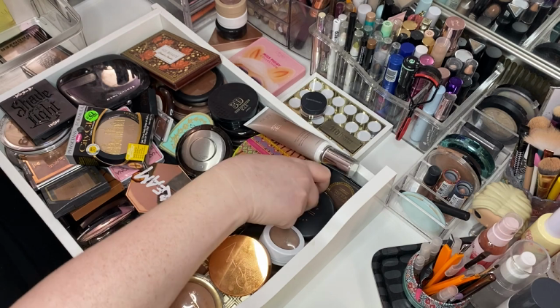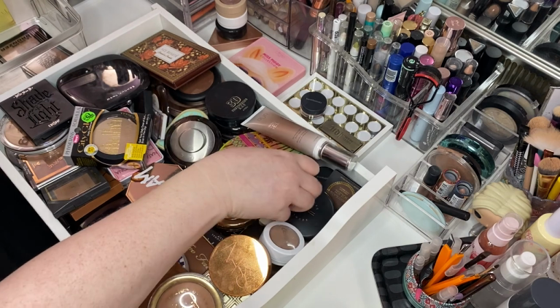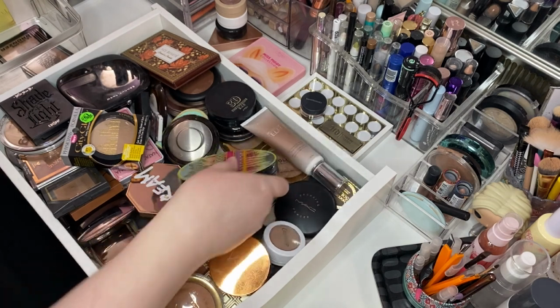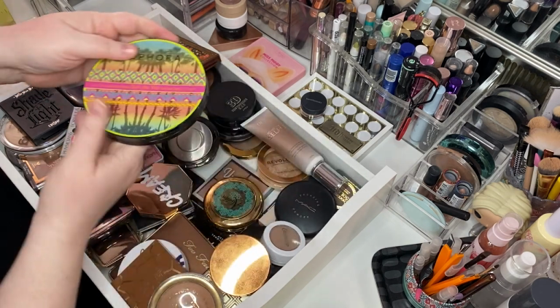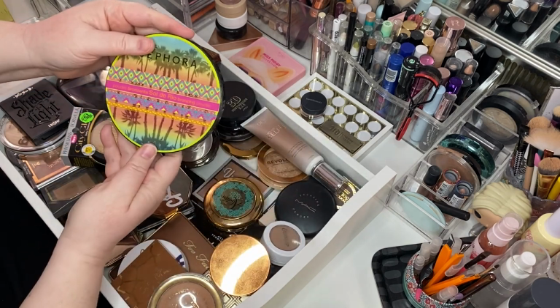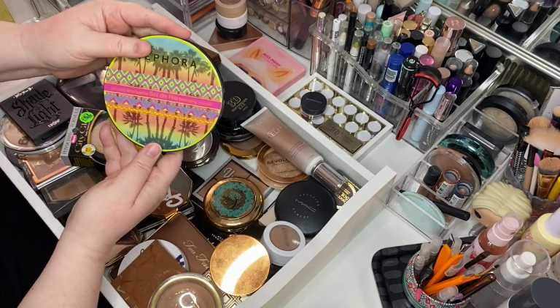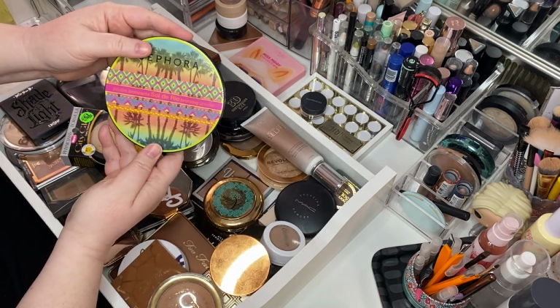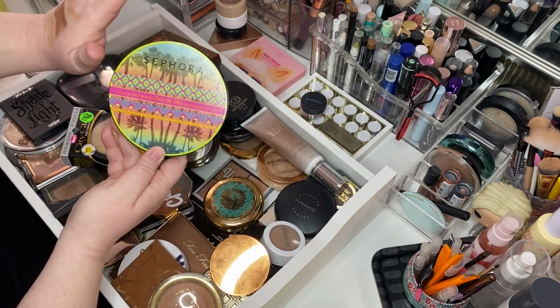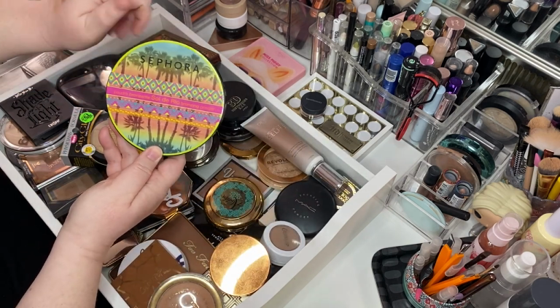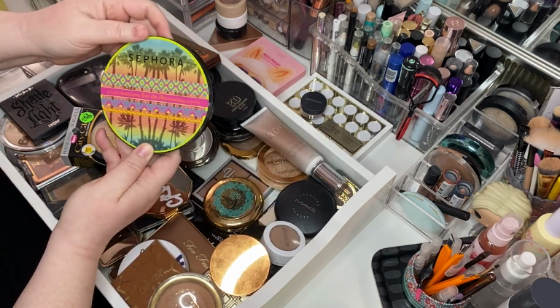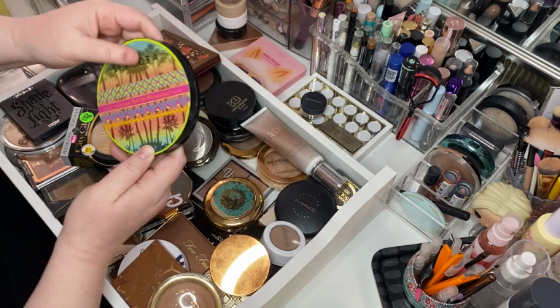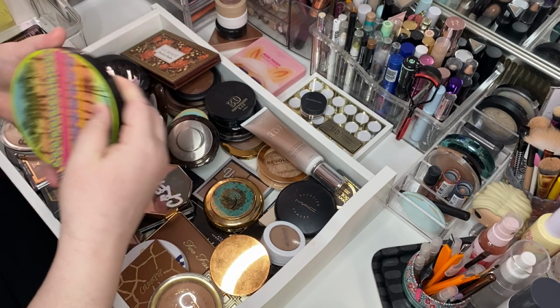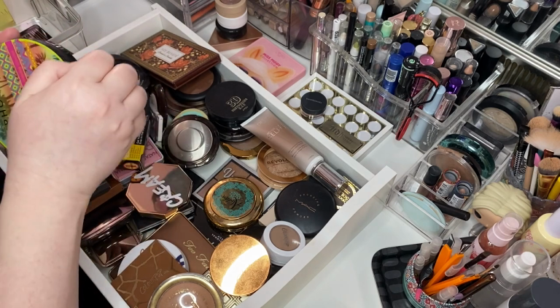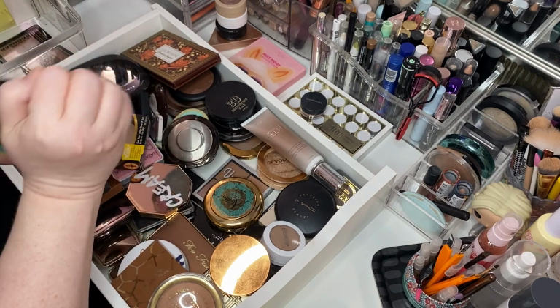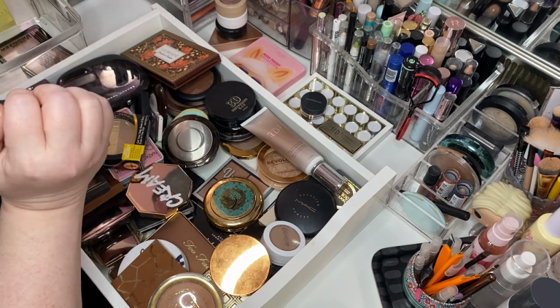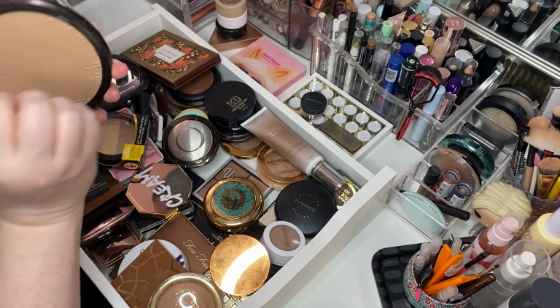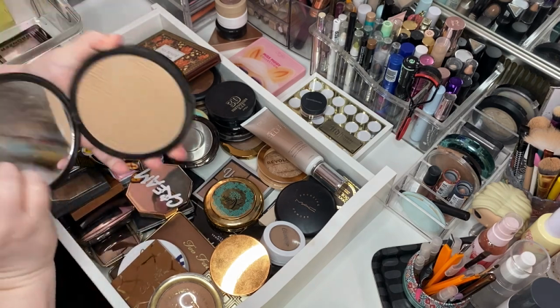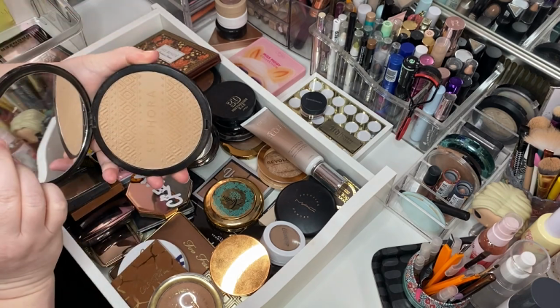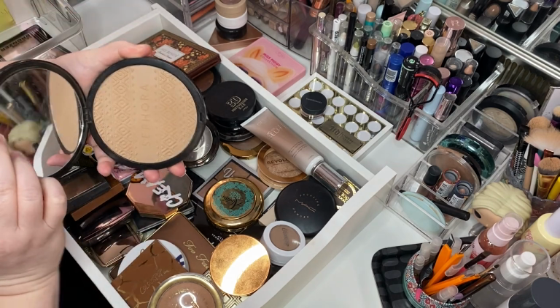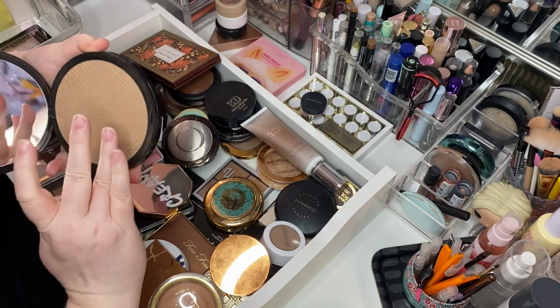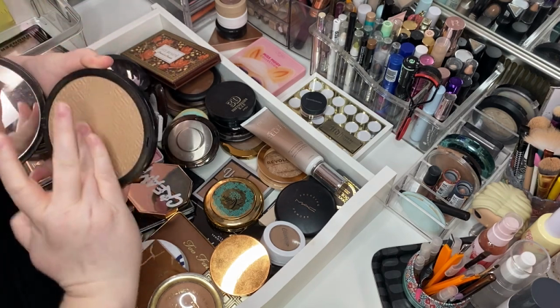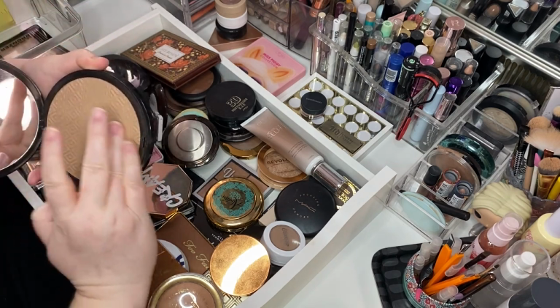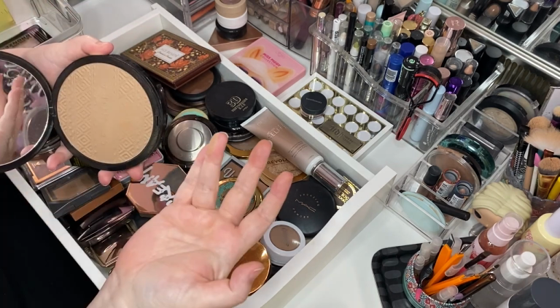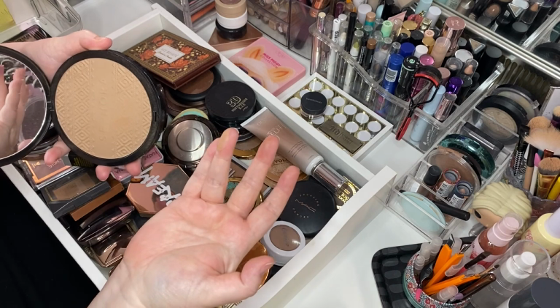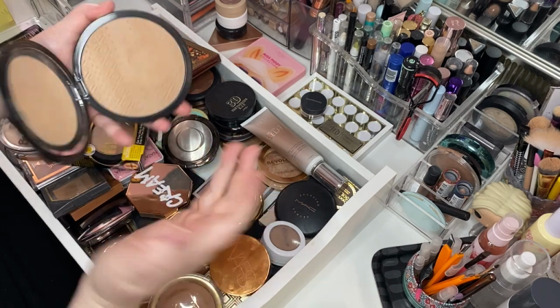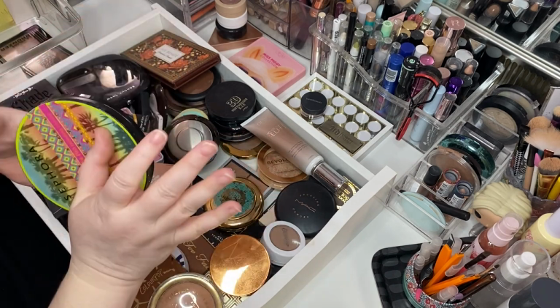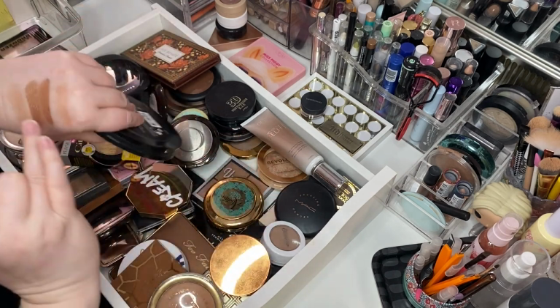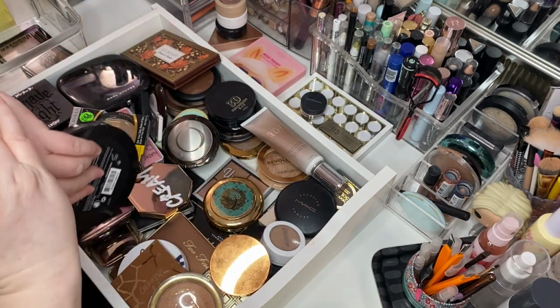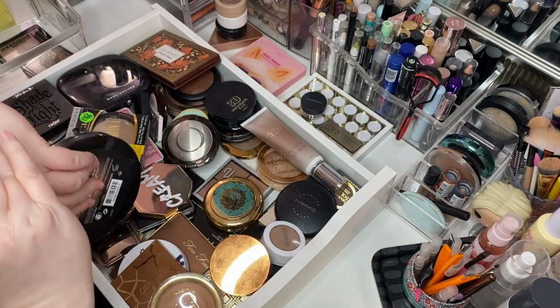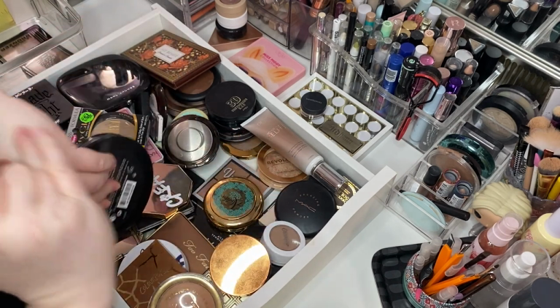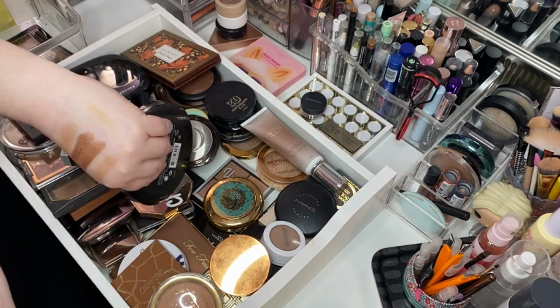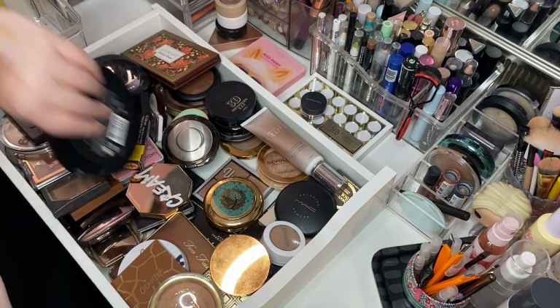Here's a giant Sephora bronzer — remember this from way back in the day? This is the Sol de Rio Bronzing Powder. She's gargantuan and she's lovely. She's so pretty, y'all. Keeping.